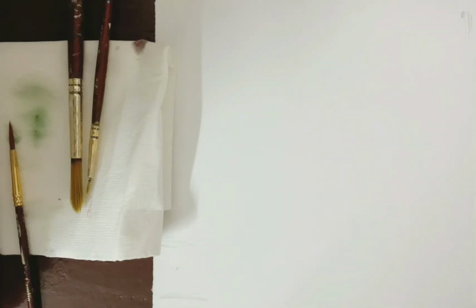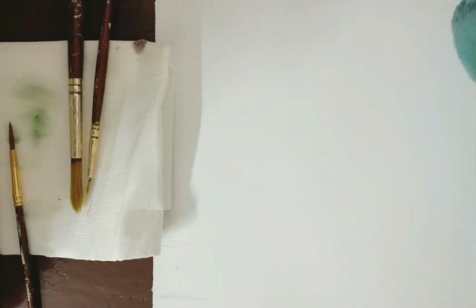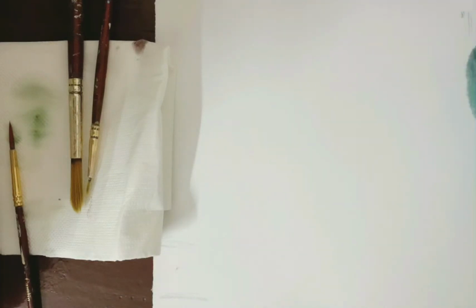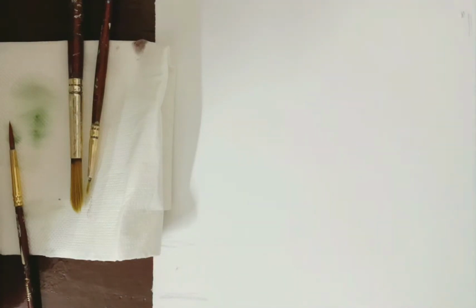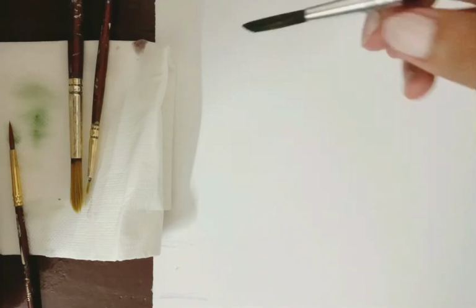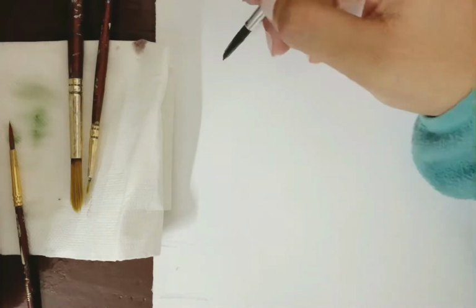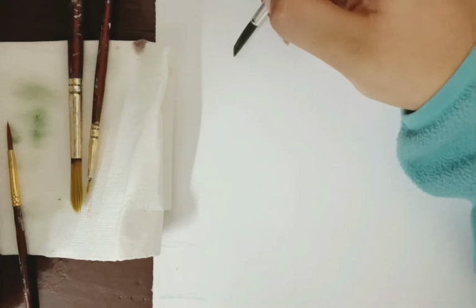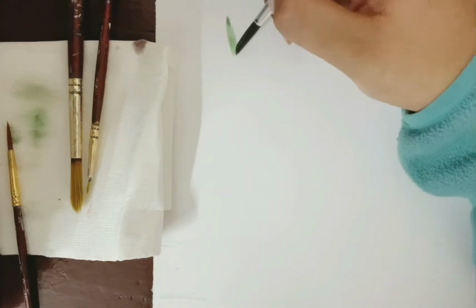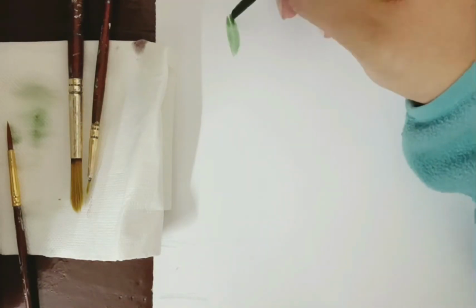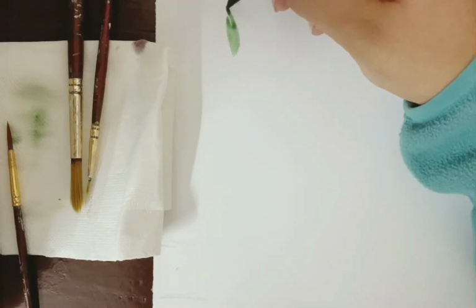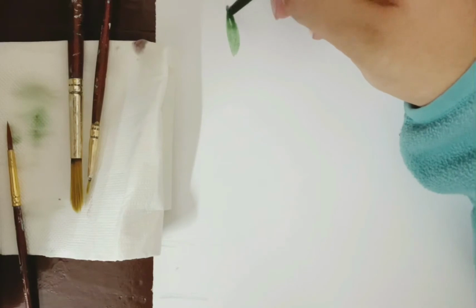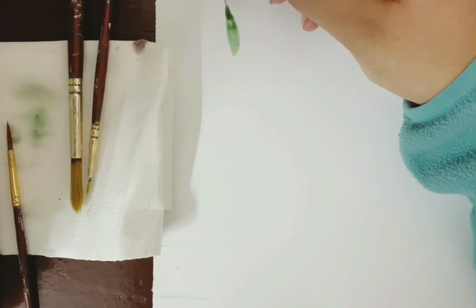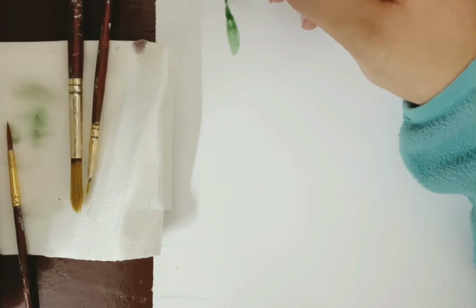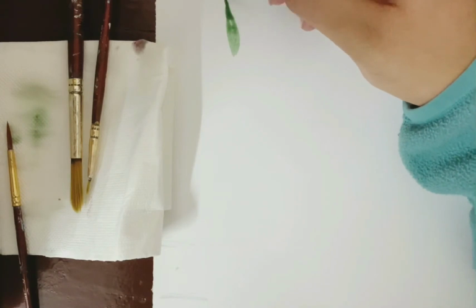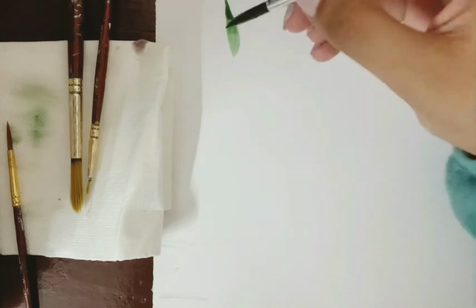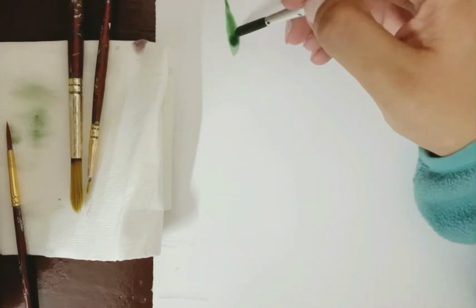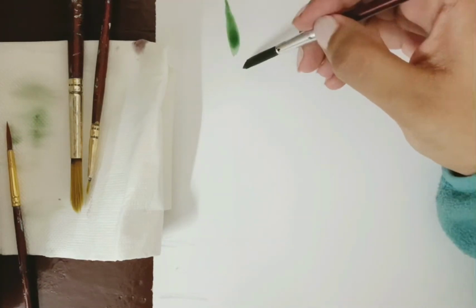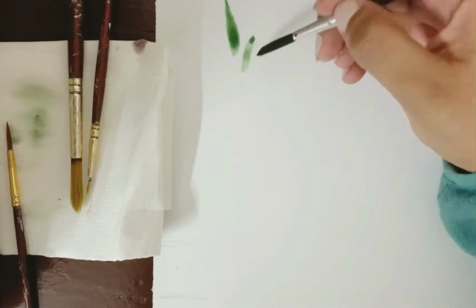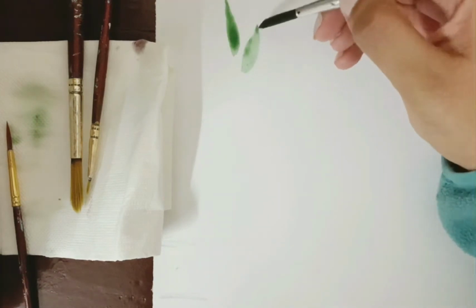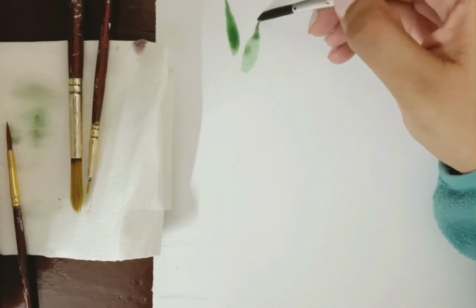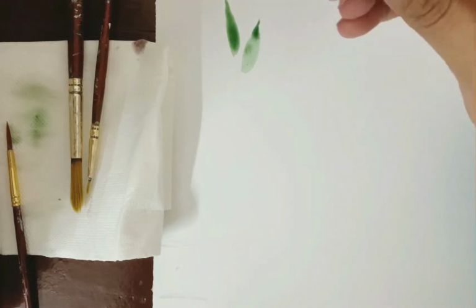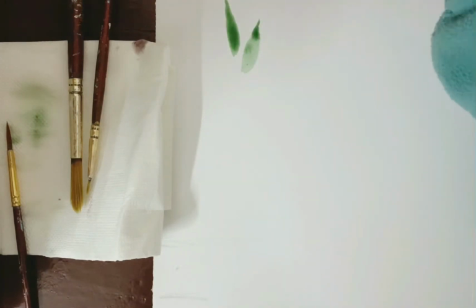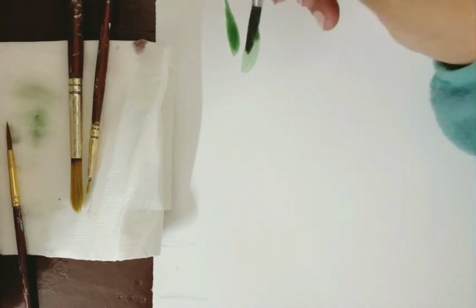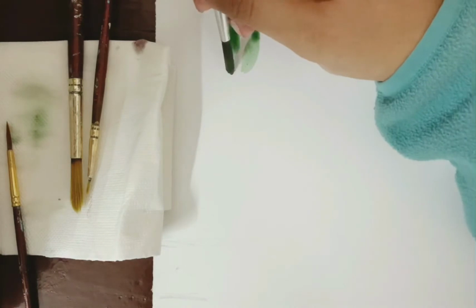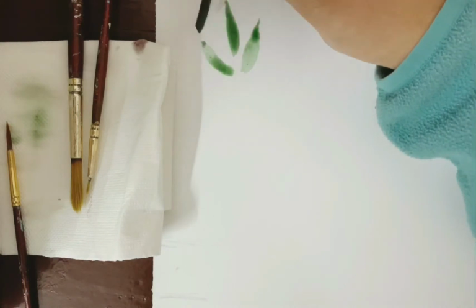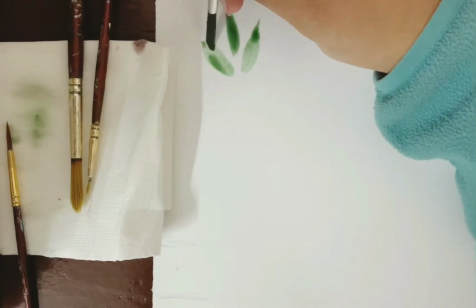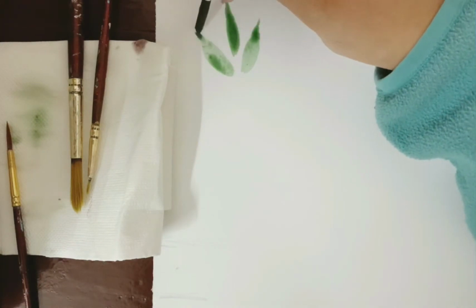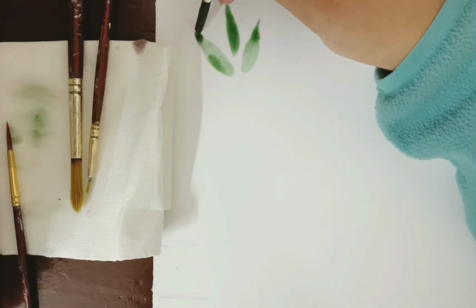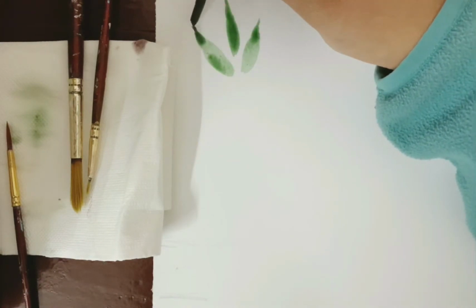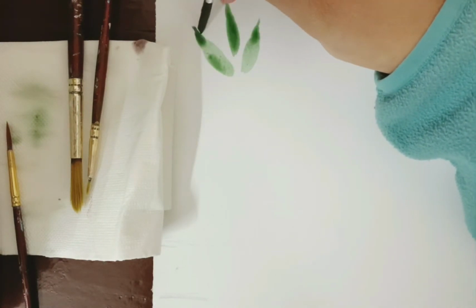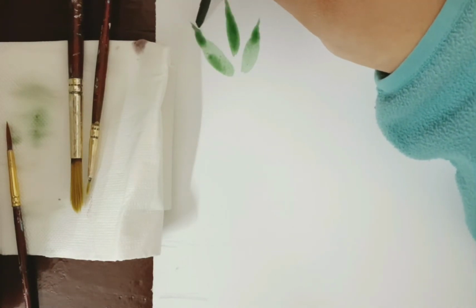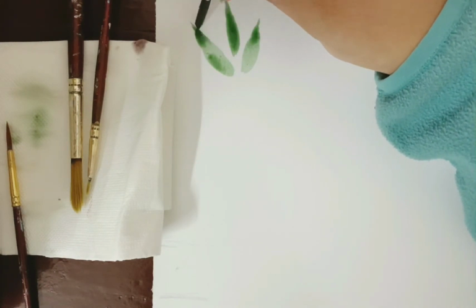Hi everyone, this is a small demo on how you can paint different sorts of leaves. For this particular video I'm using watercolors, but this technique can be applied to fabric paints or poster paints as well.